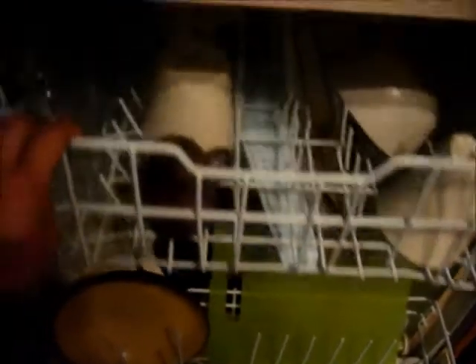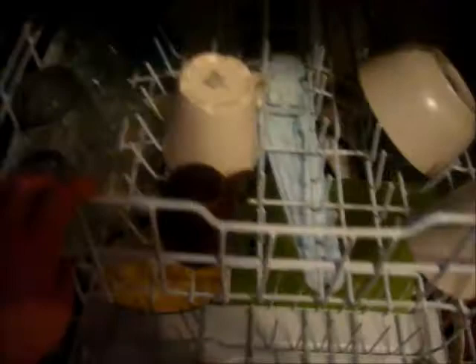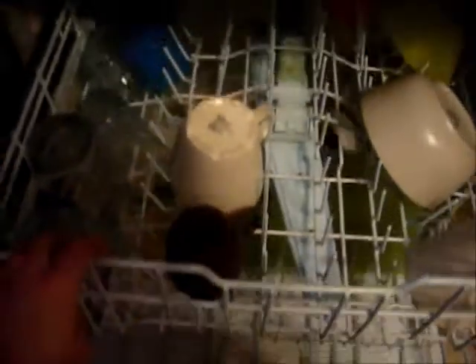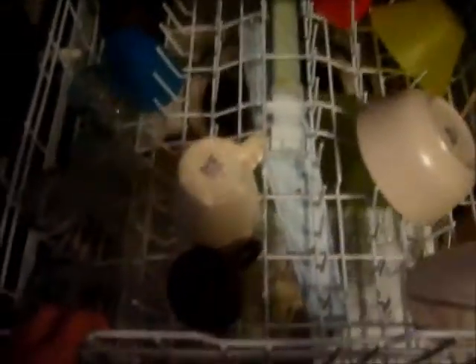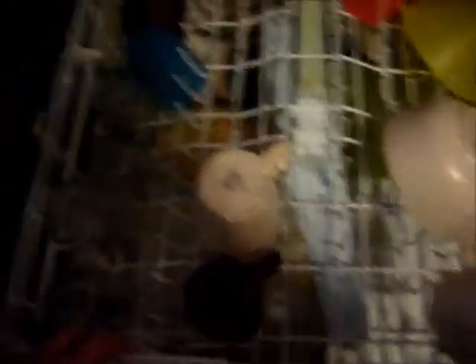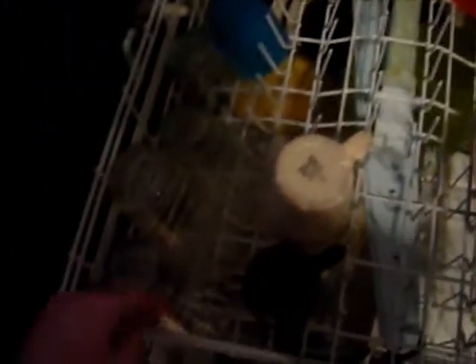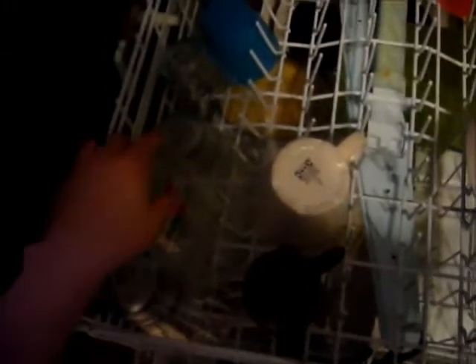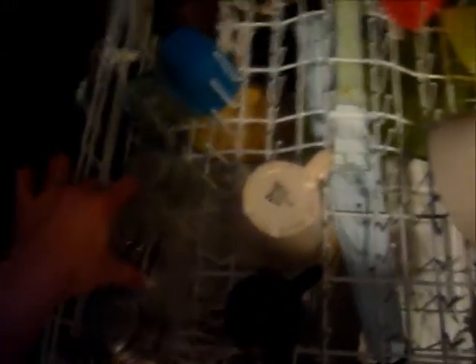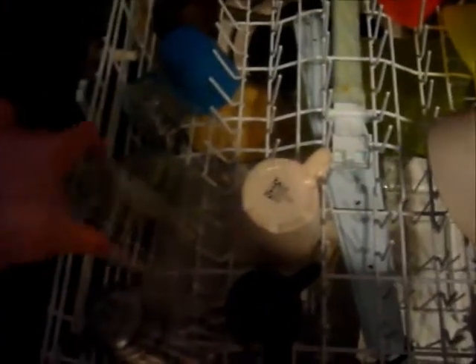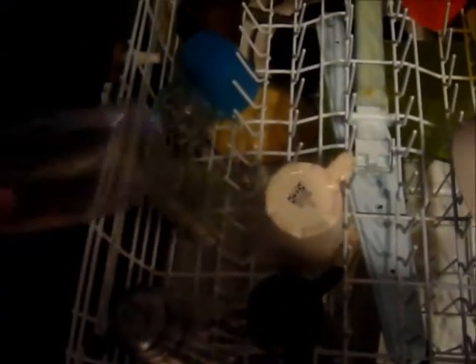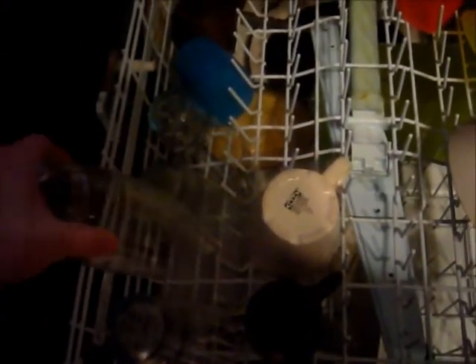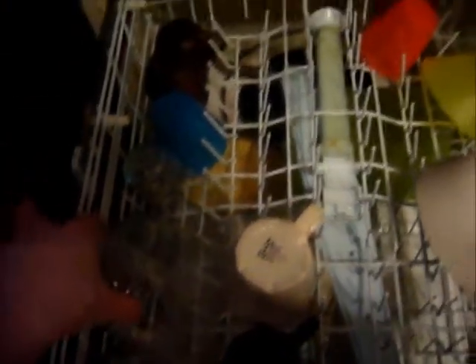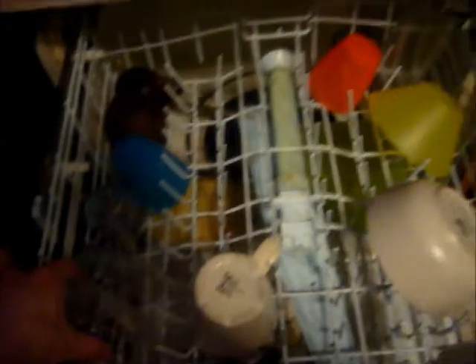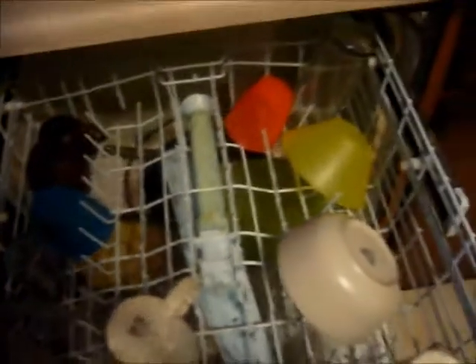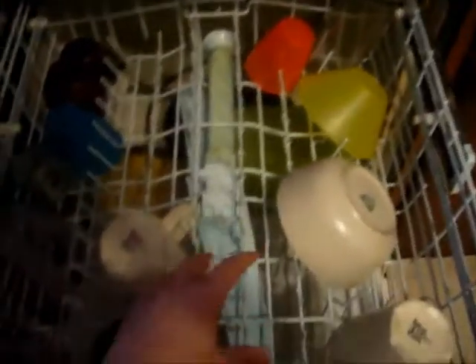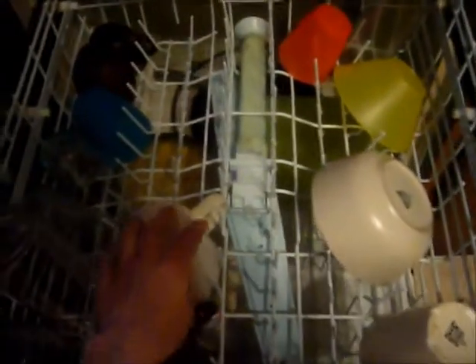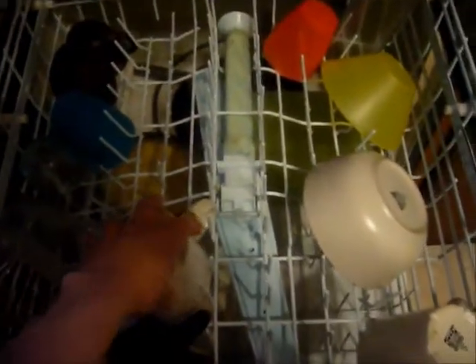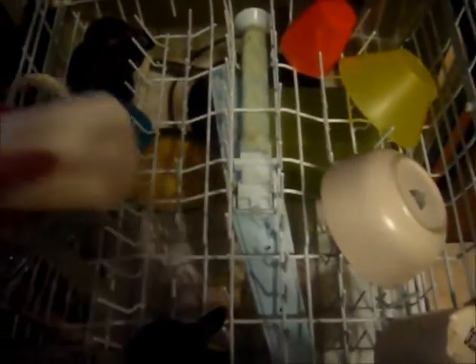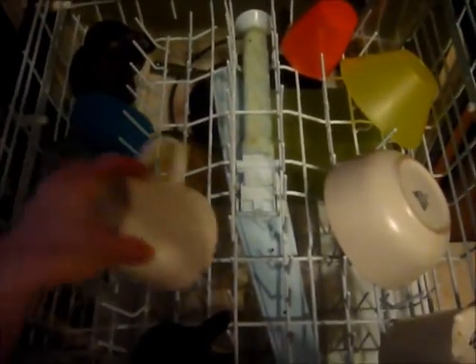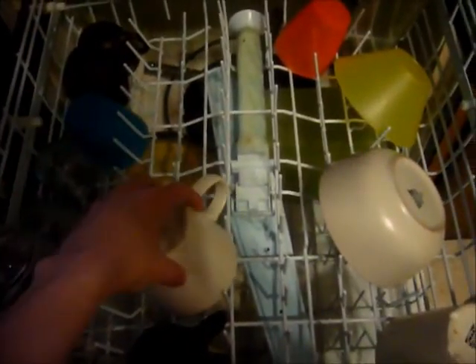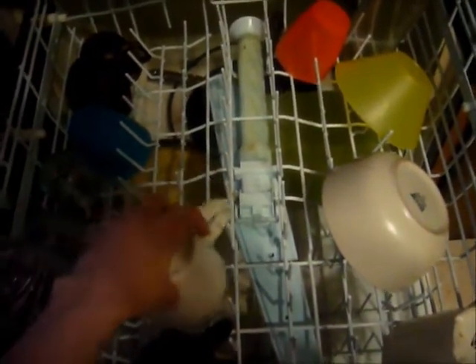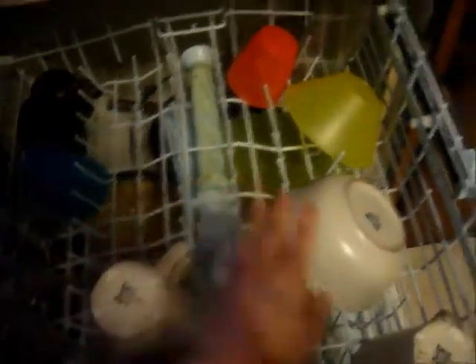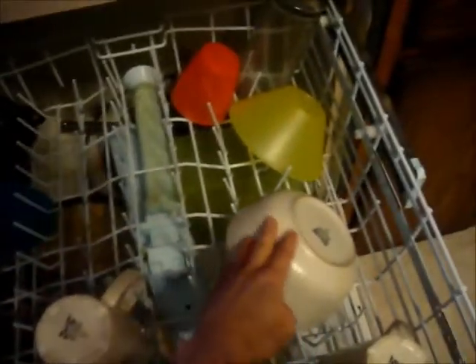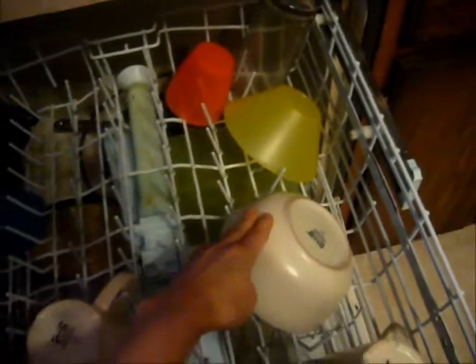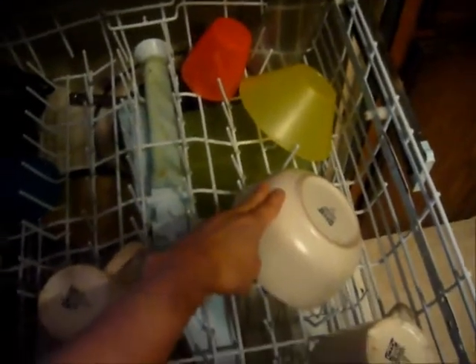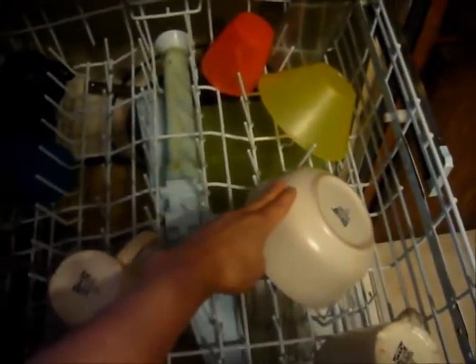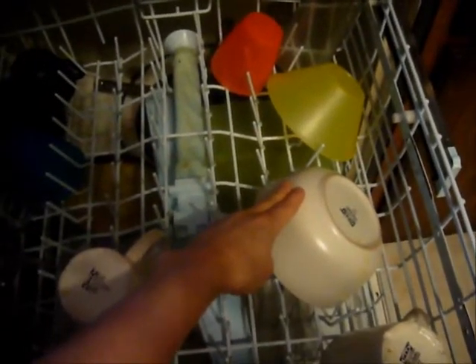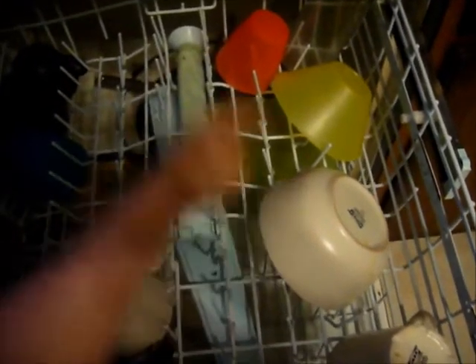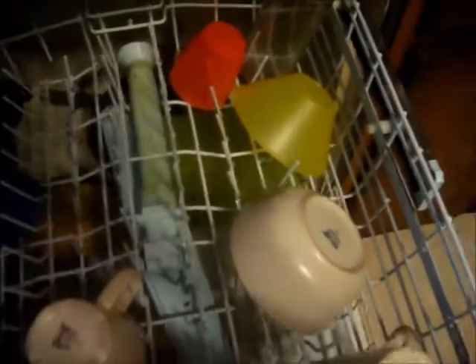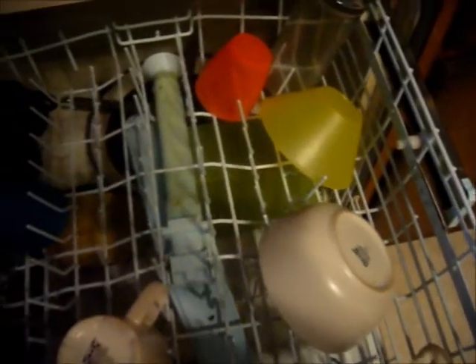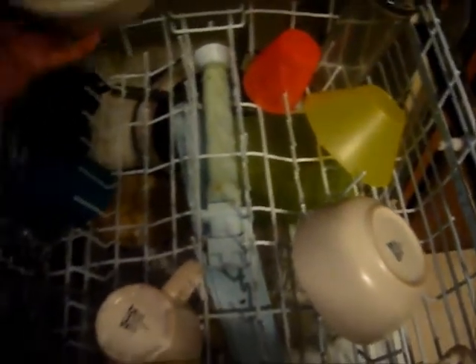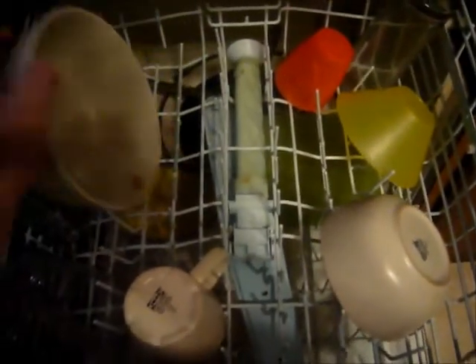On the top rack is normally where glasses will go. Place glasses neatly, ensuring that water will be able to reach them during the cycle. Some more difficult objects, such as bowls, may also work better on the top rack than the bottom rack.